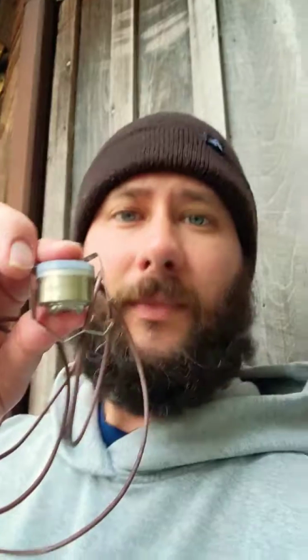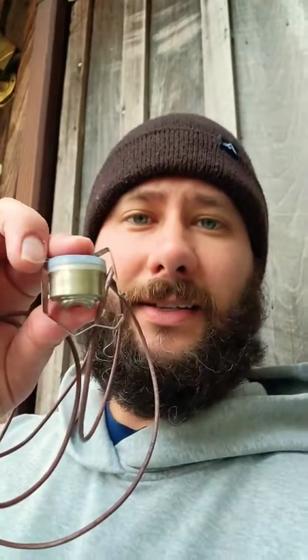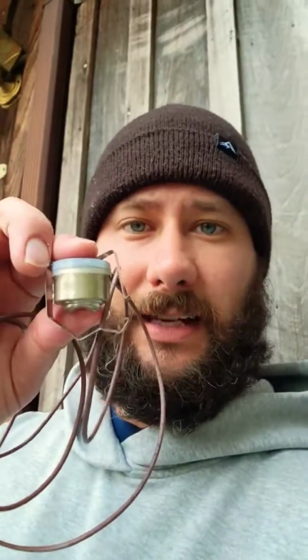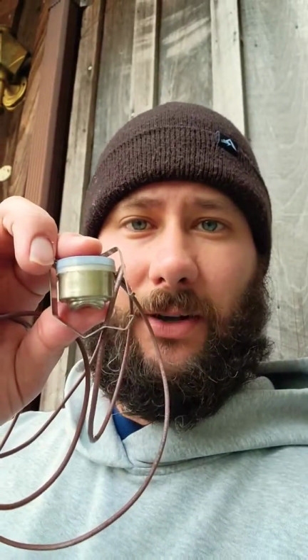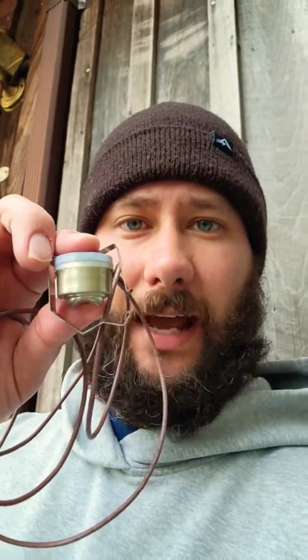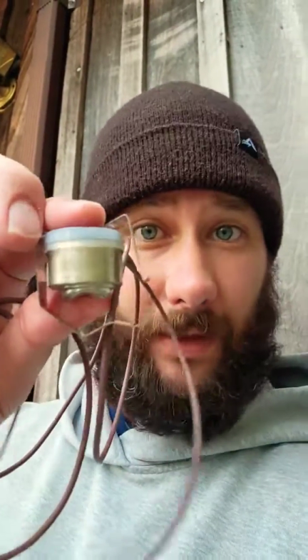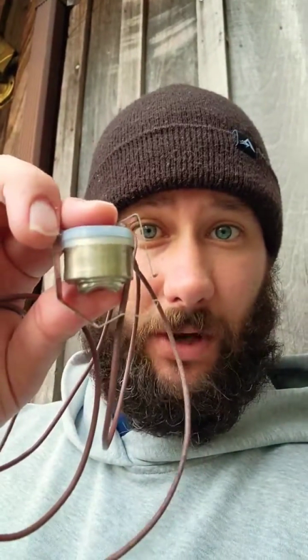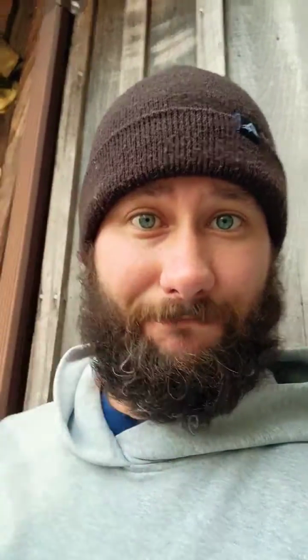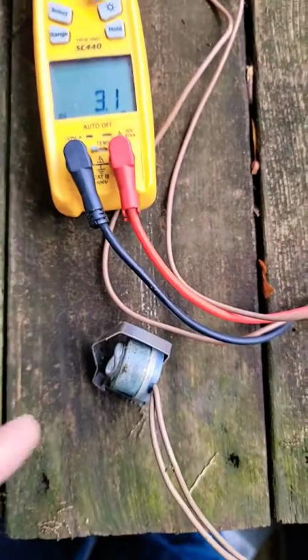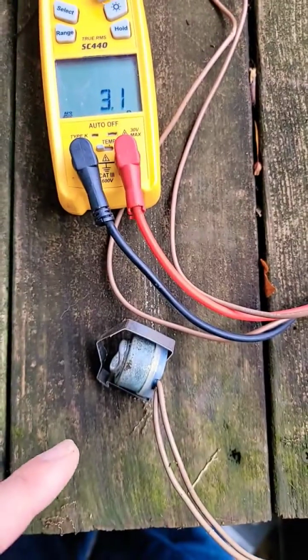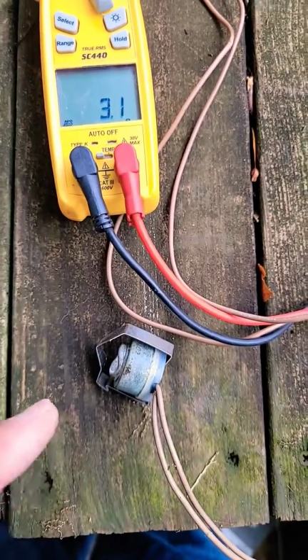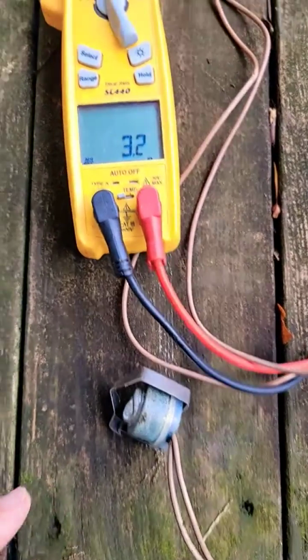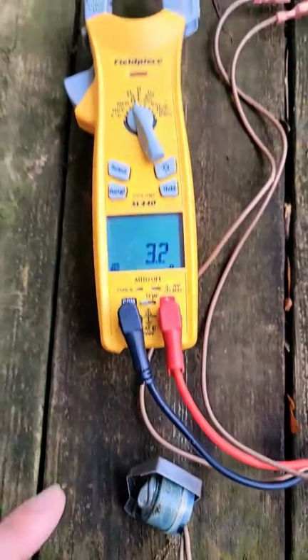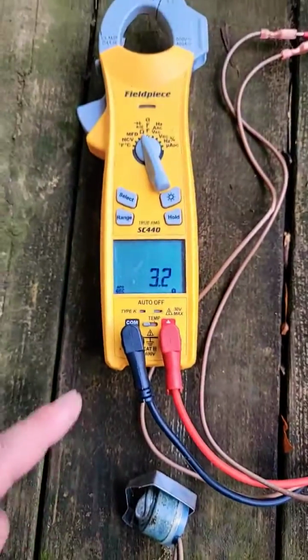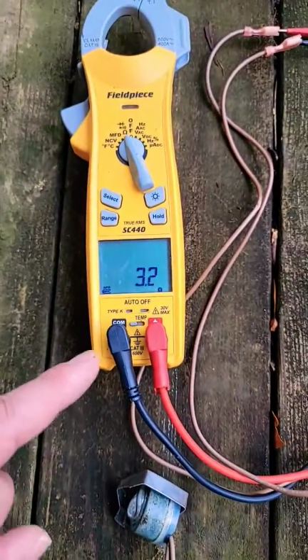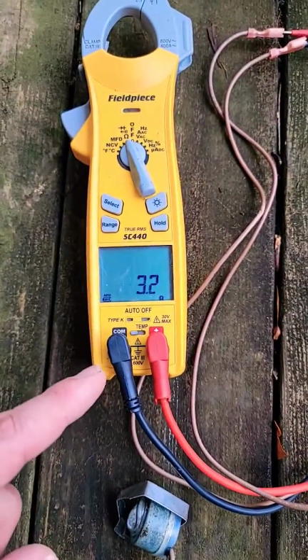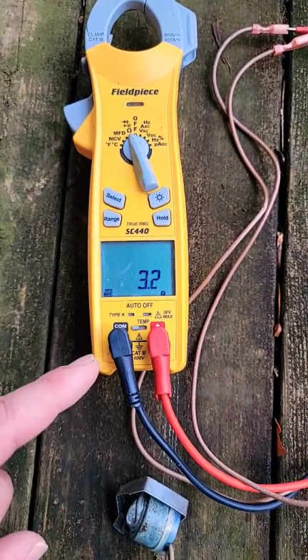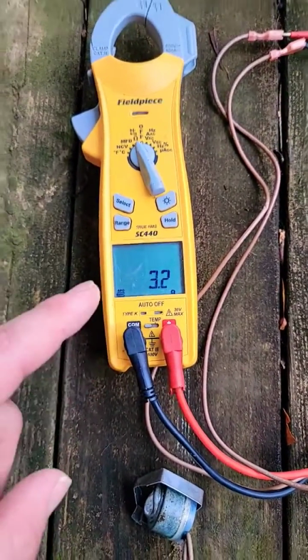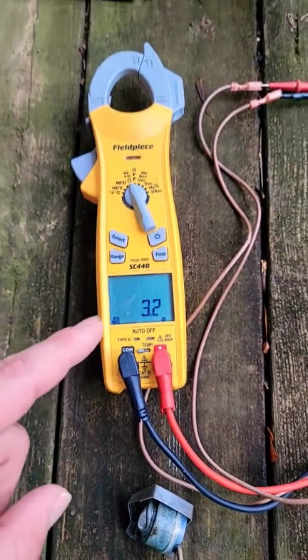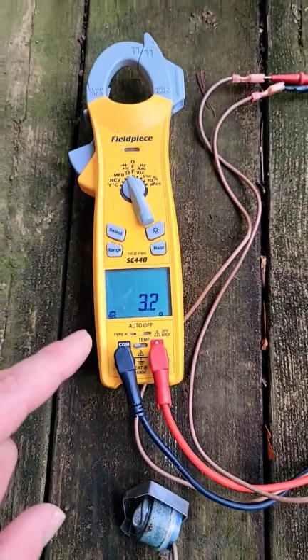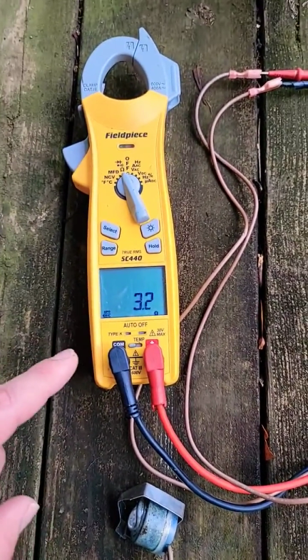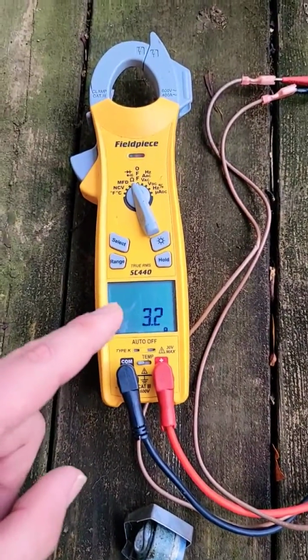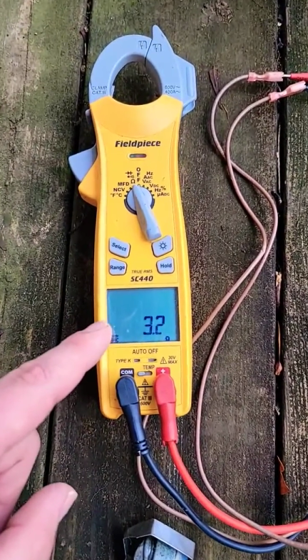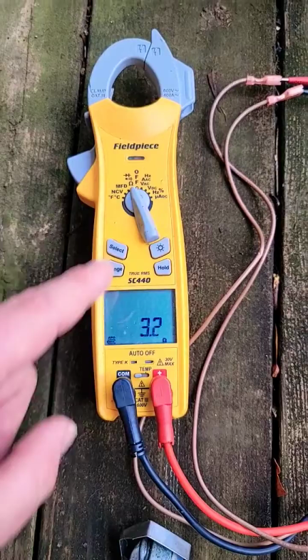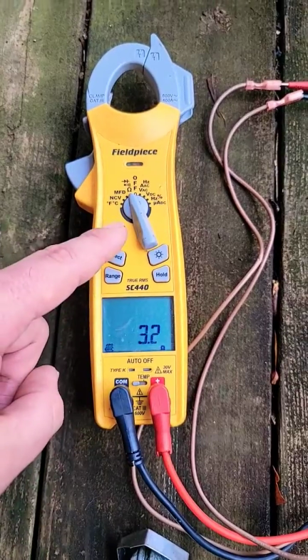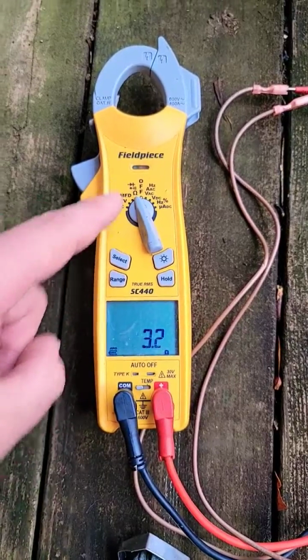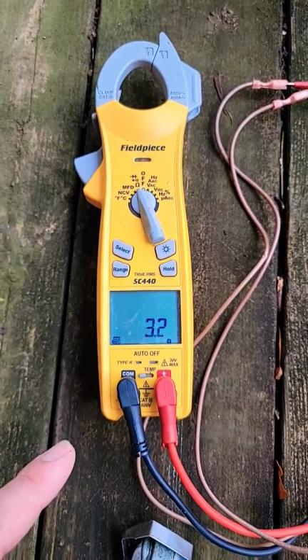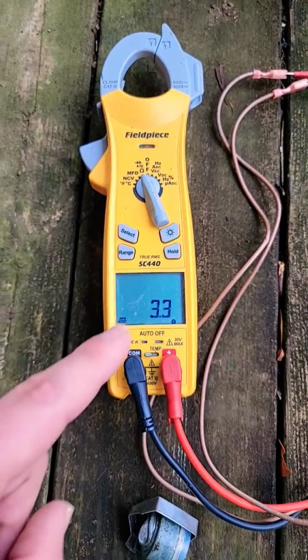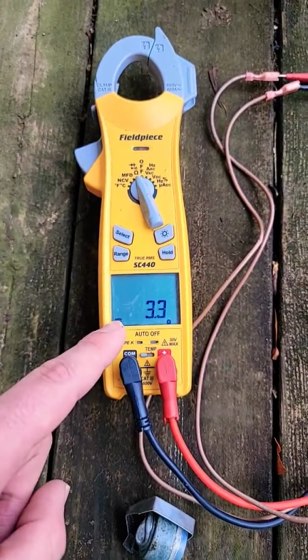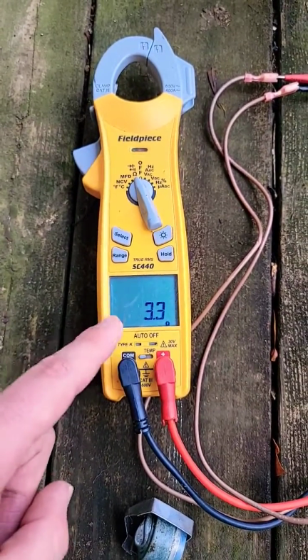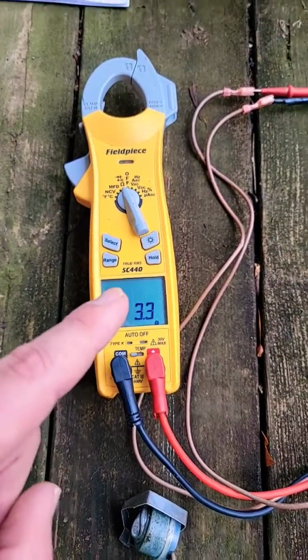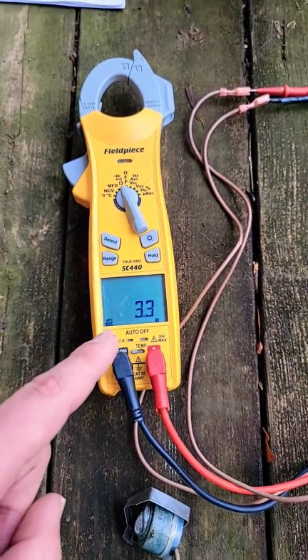How do you test a defrost thermostat? Let me show you. The contacts of a defrost thermostat should be open and we should not read continuity. Right now we've got our meter set to ohms and we are reading continuity.